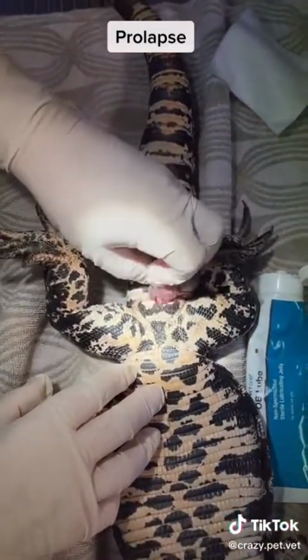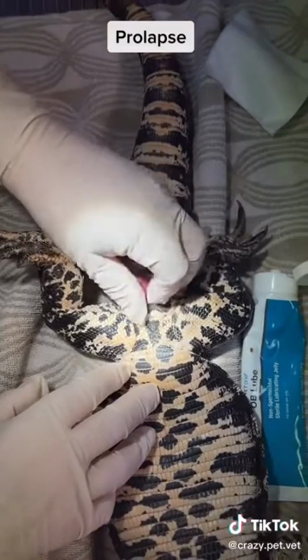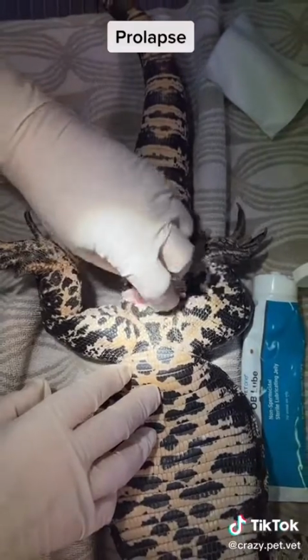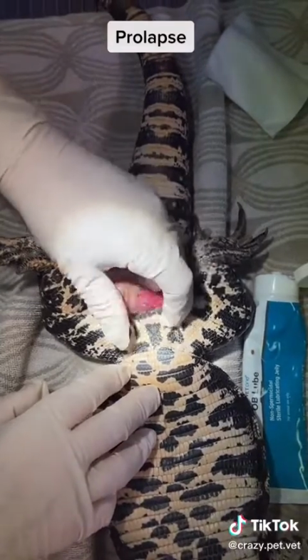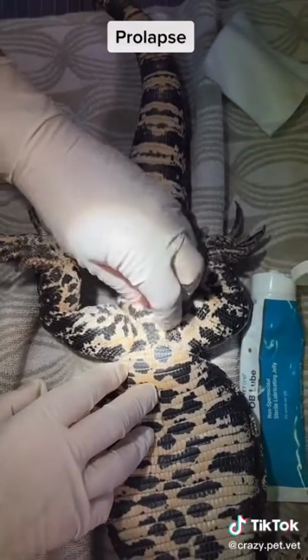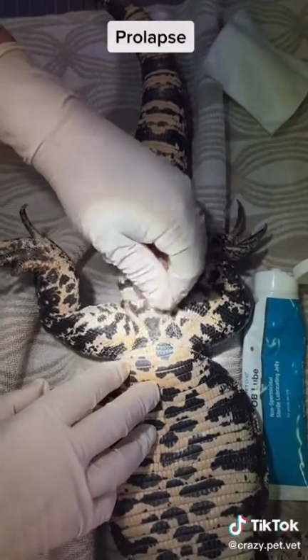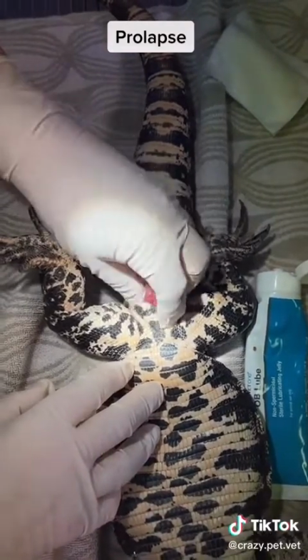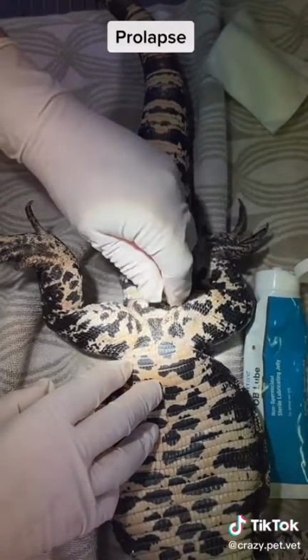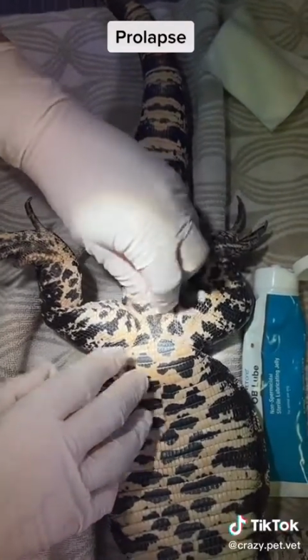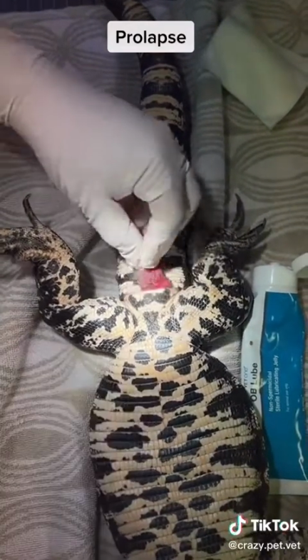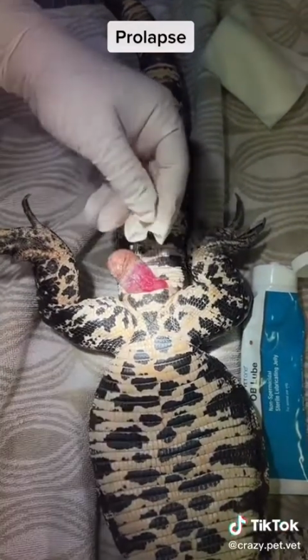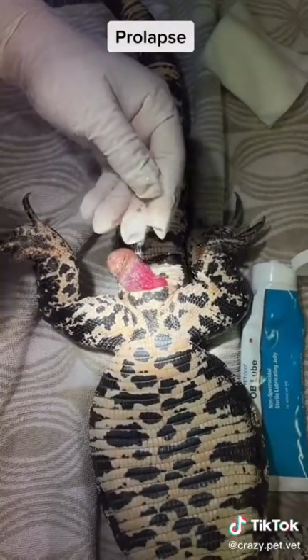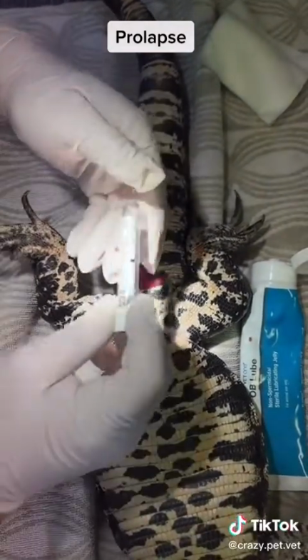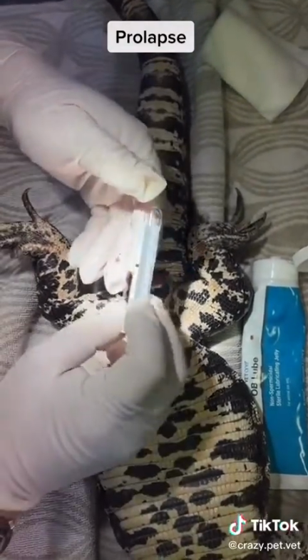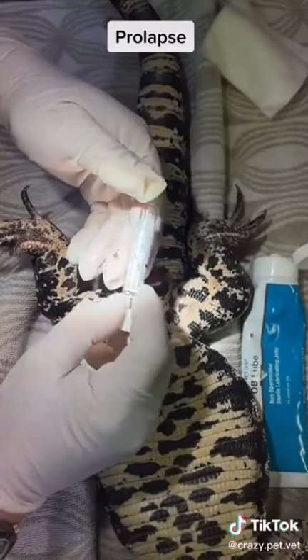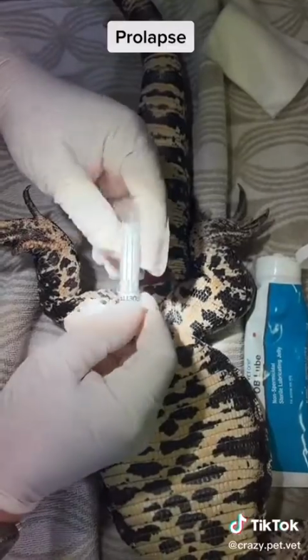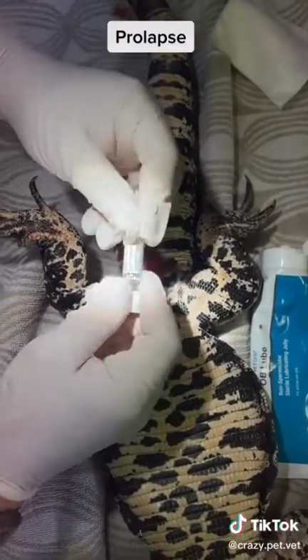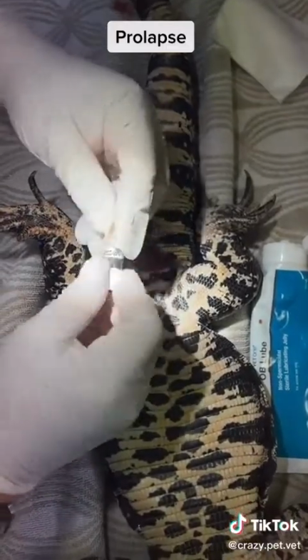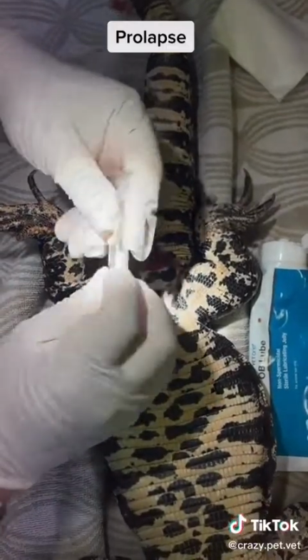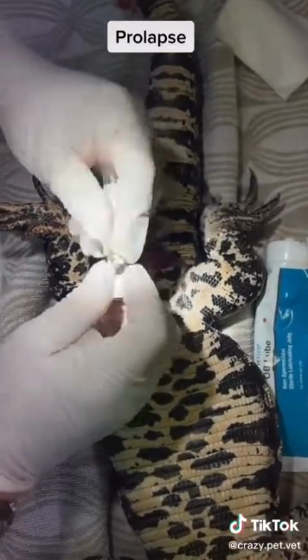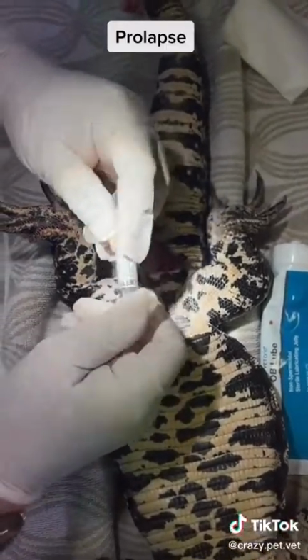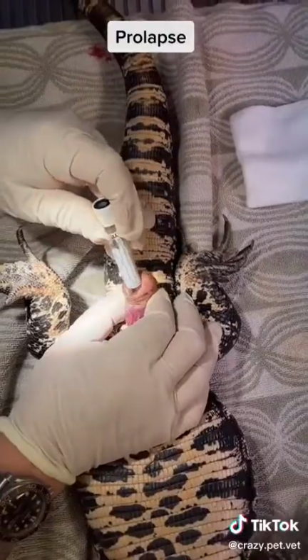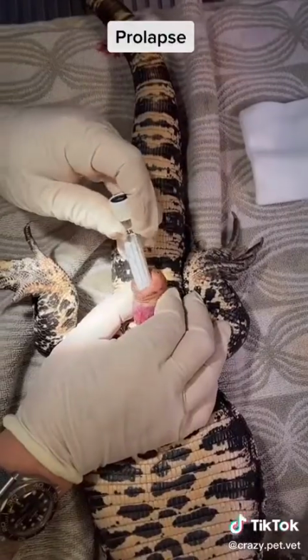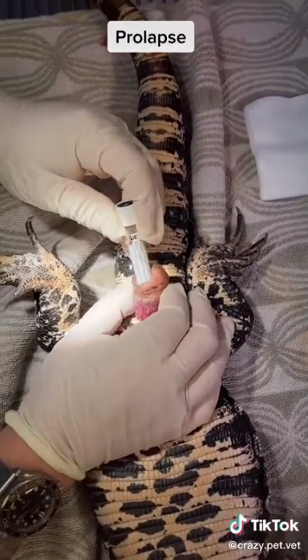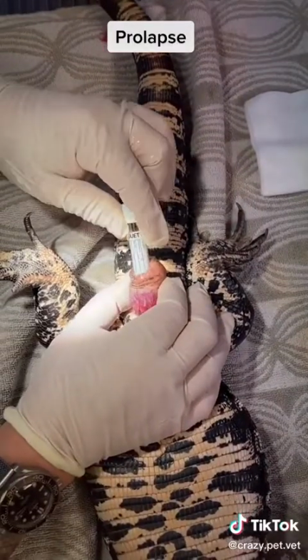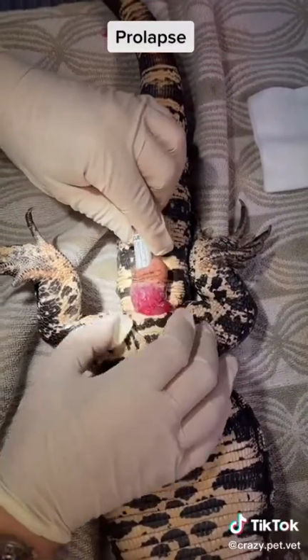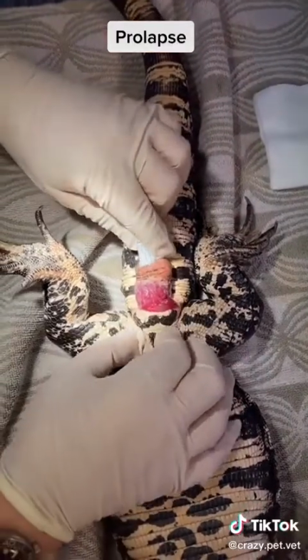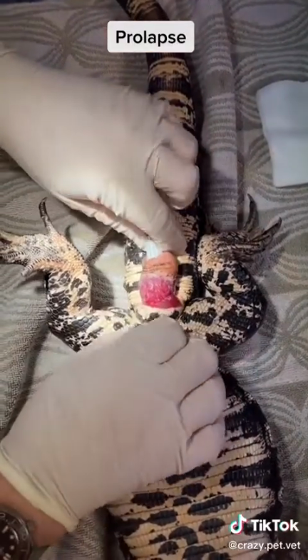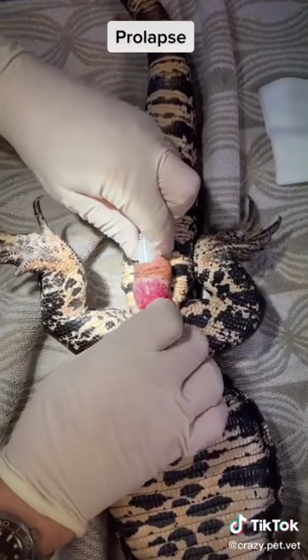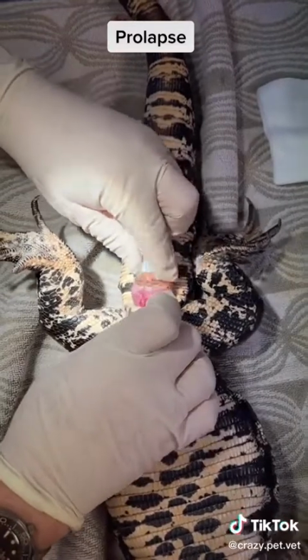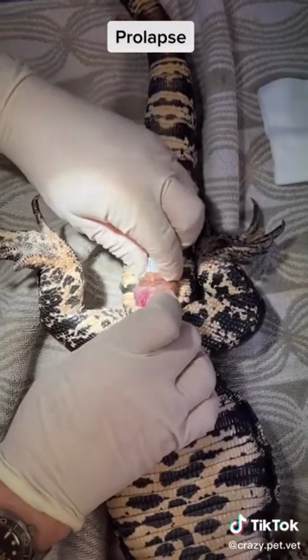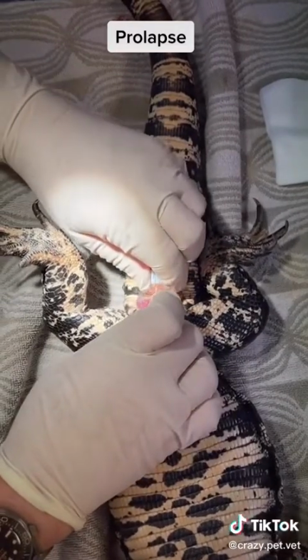After we lubricate the tissue, a sample tube is placed into the opening of the cloaca. This aids in pushing the cloaca cranially into the vent.